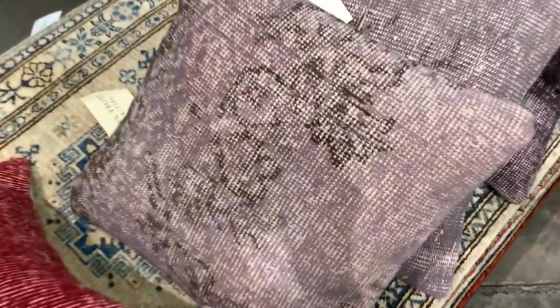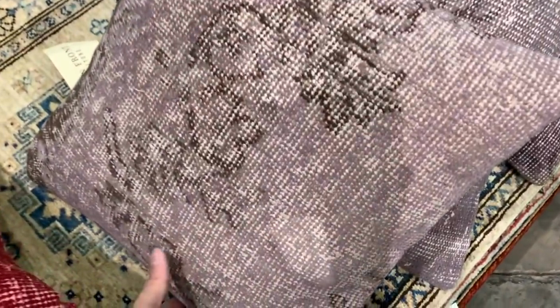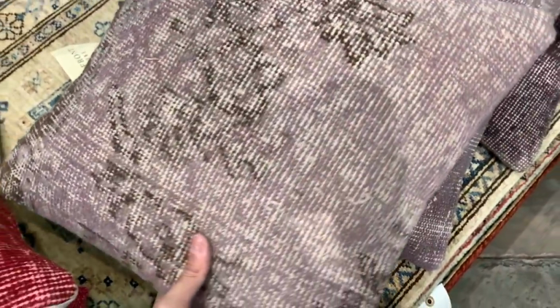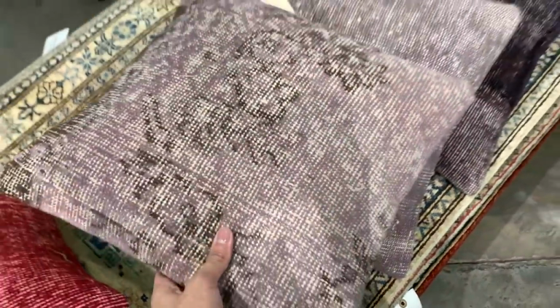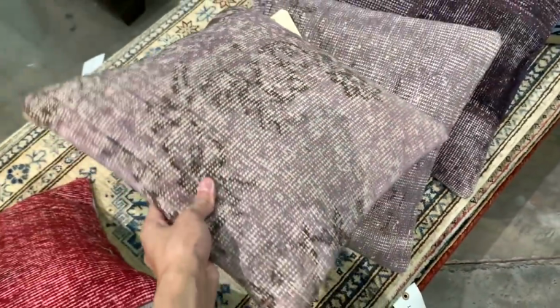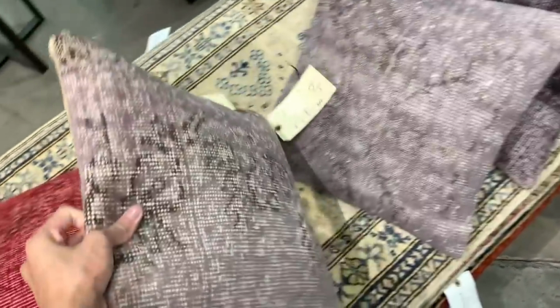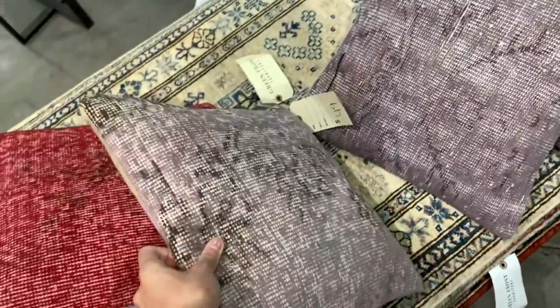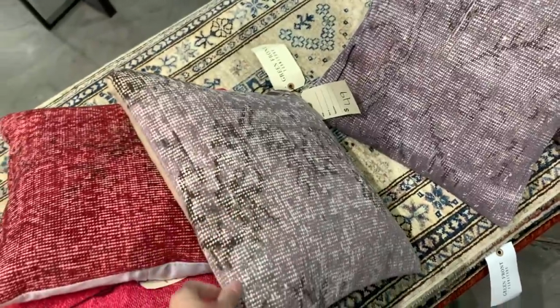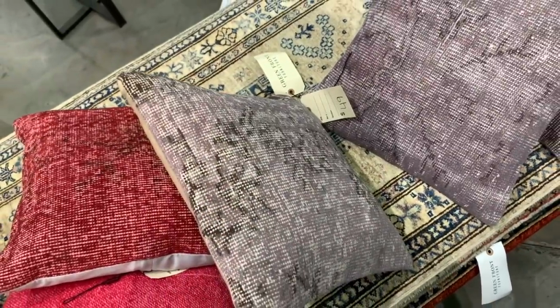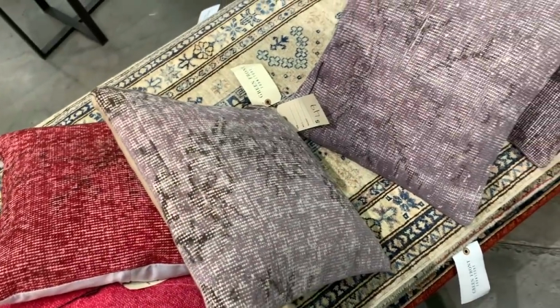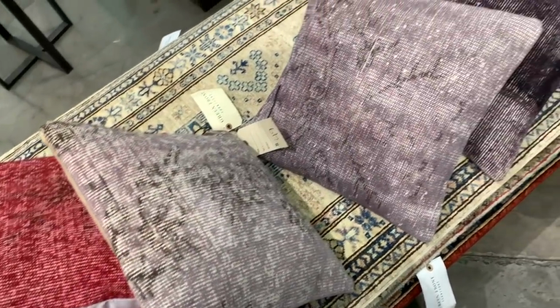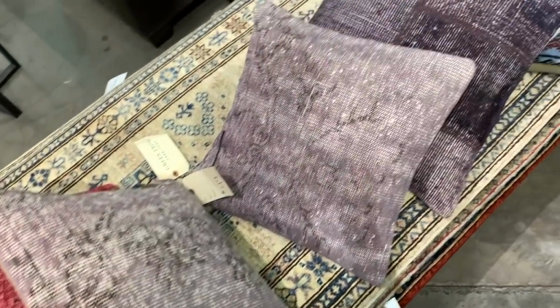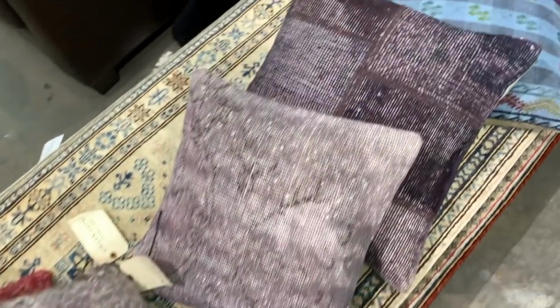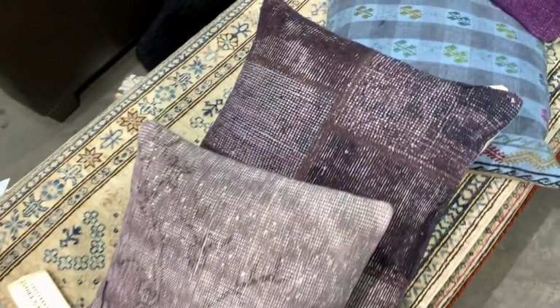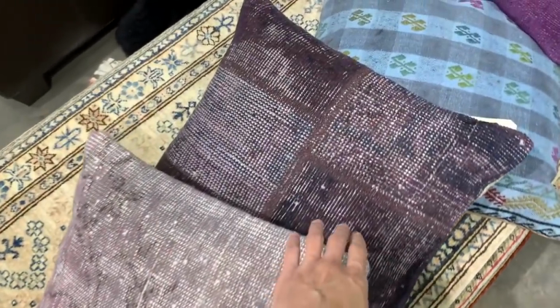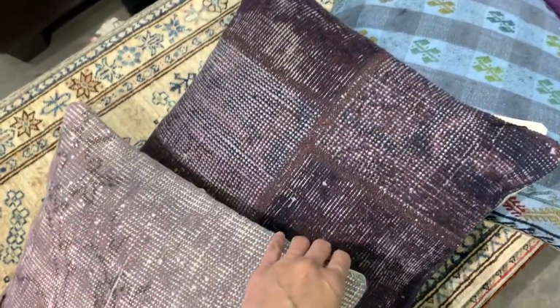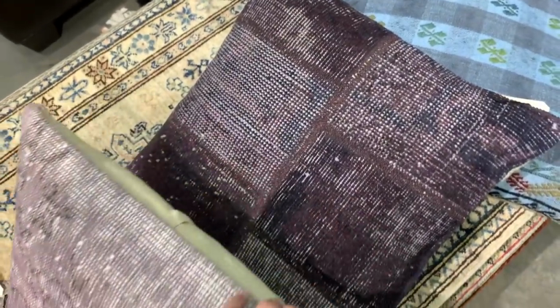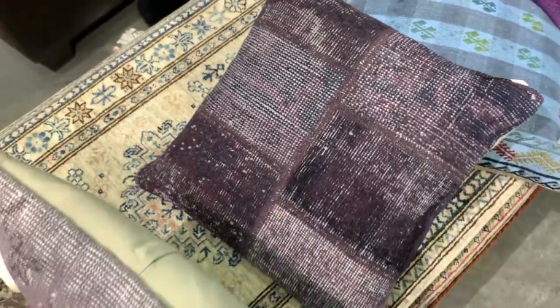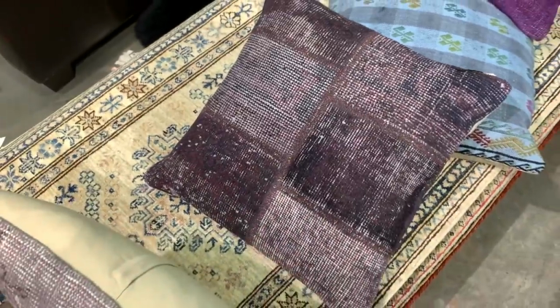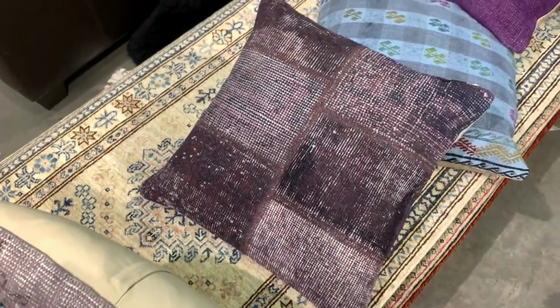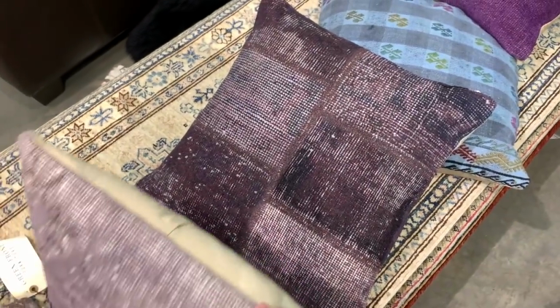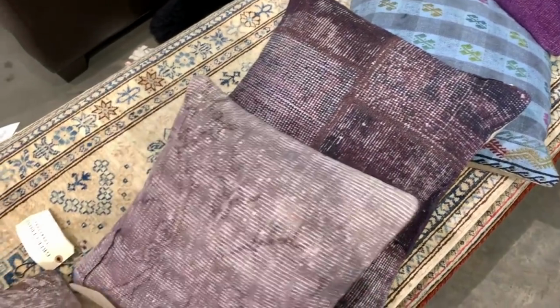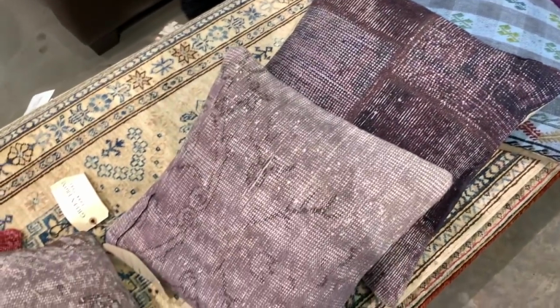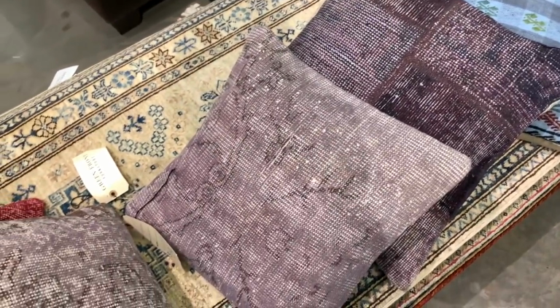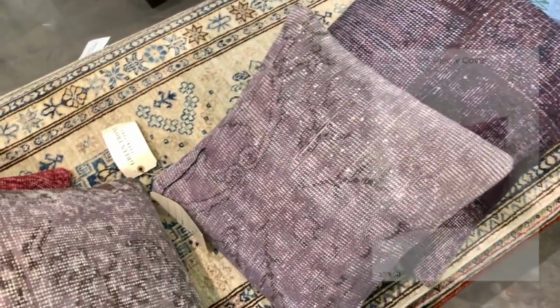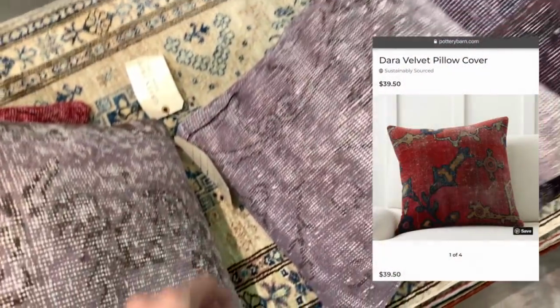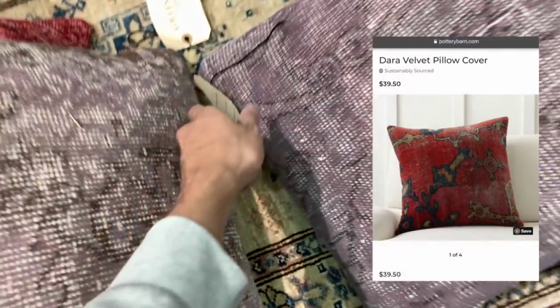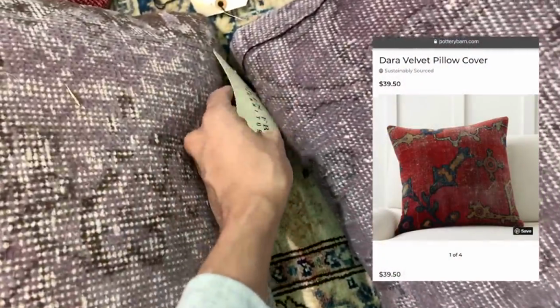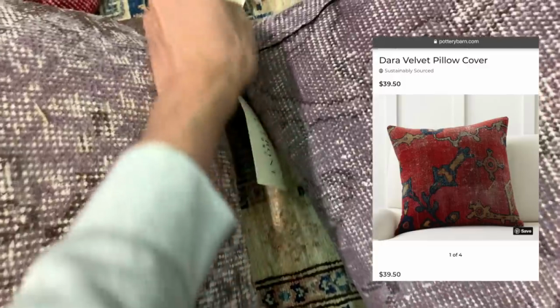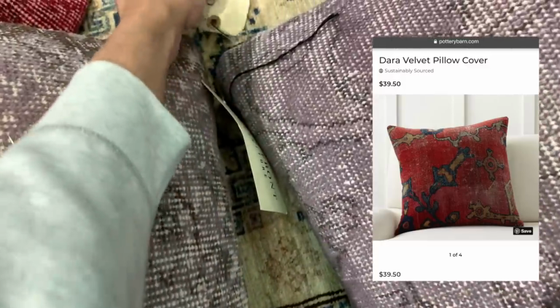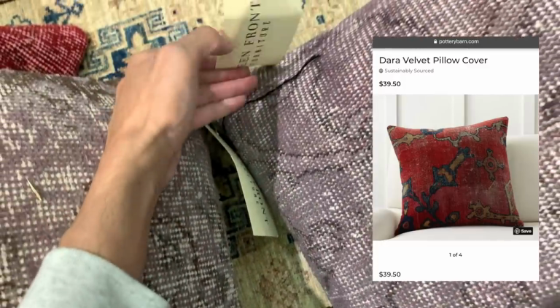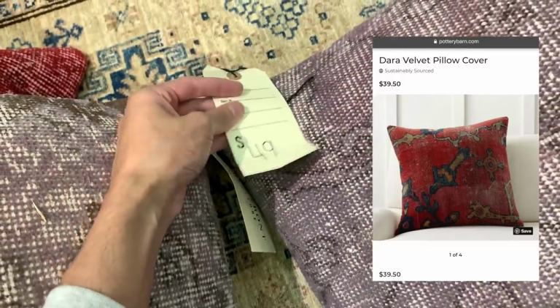They also had quite an assortment of these antique rug pillows. They sell for $49 here. I've seen the cover alone — less the pillow itself — sell for a comparable price on Pottery Barn's website. Needless to say, these are the real deal.